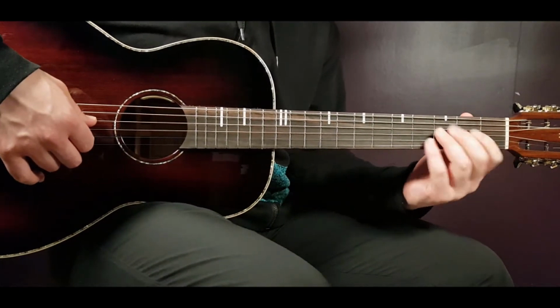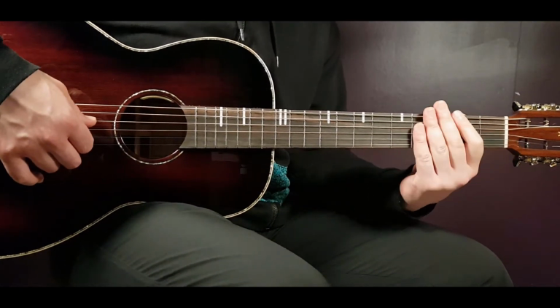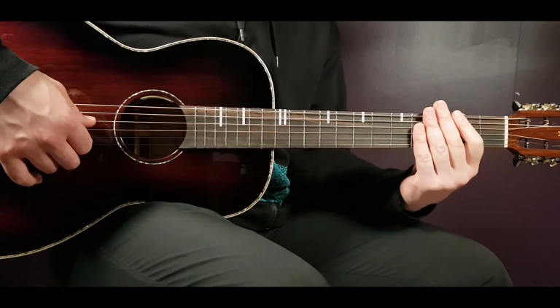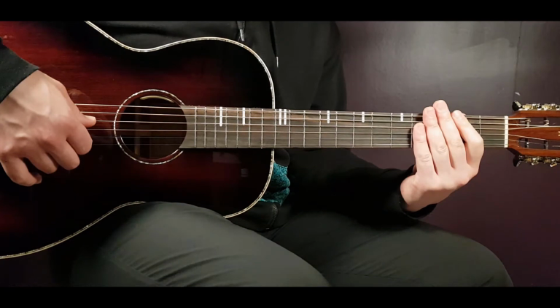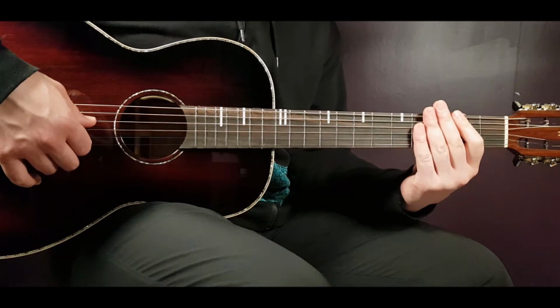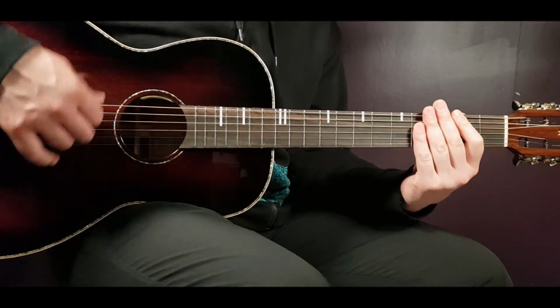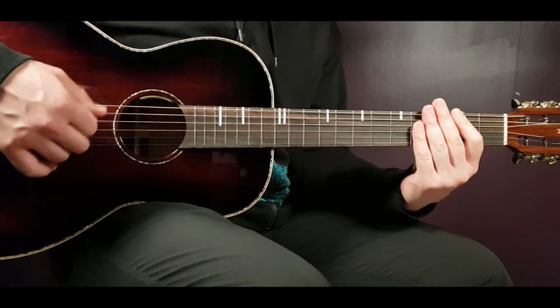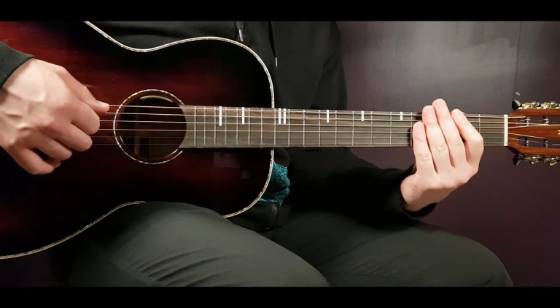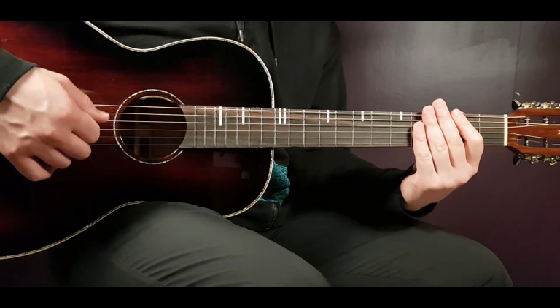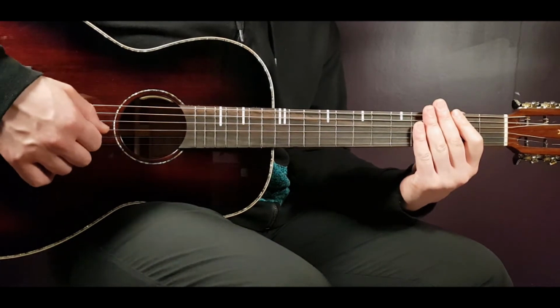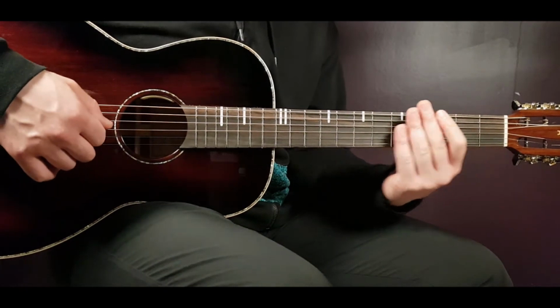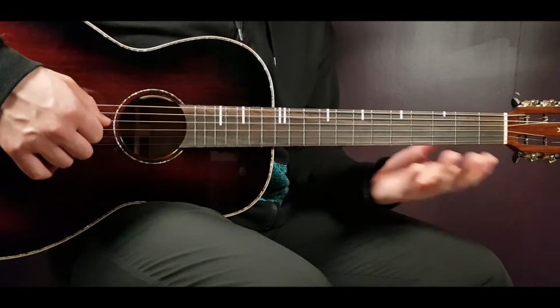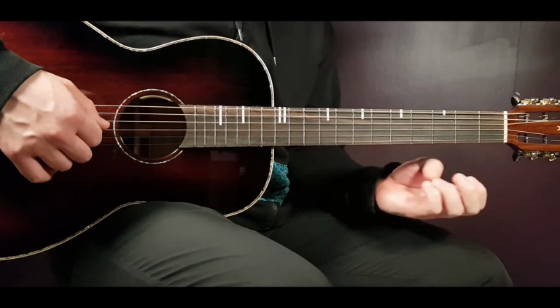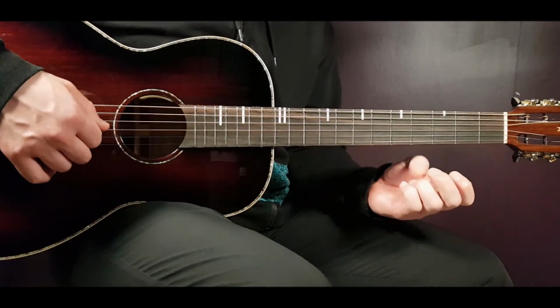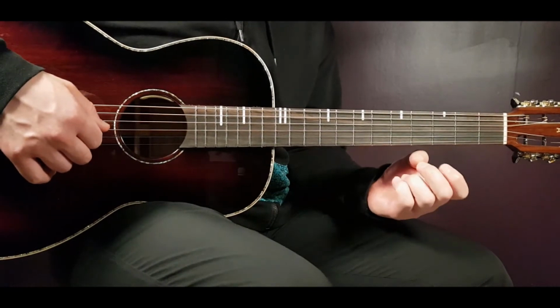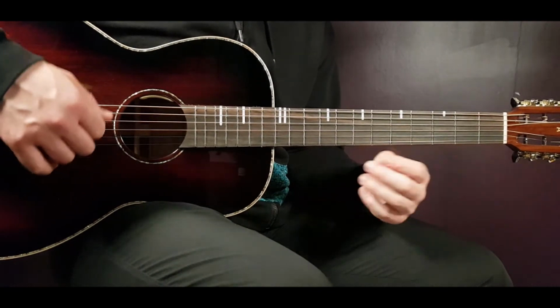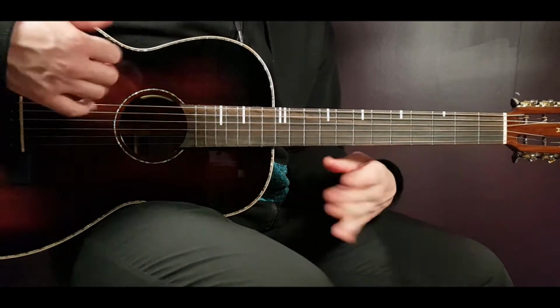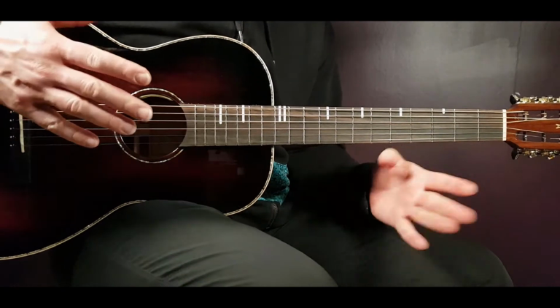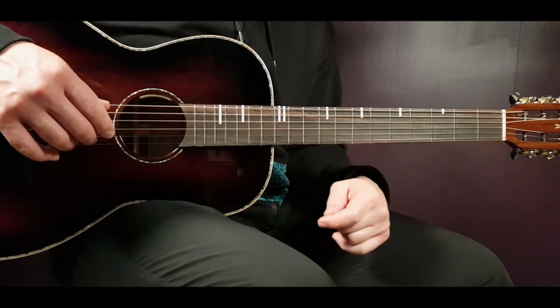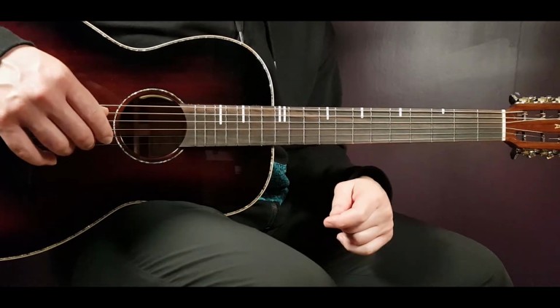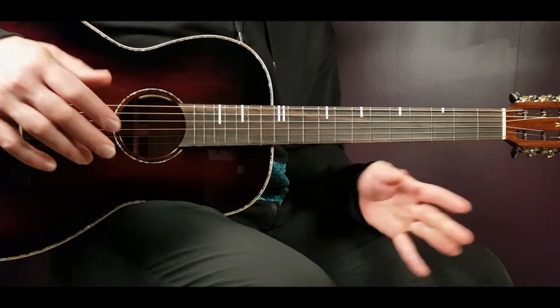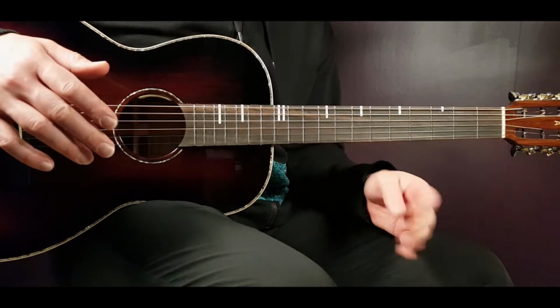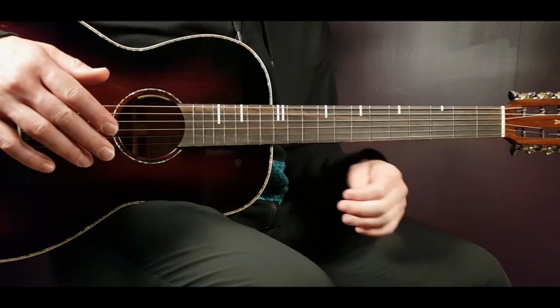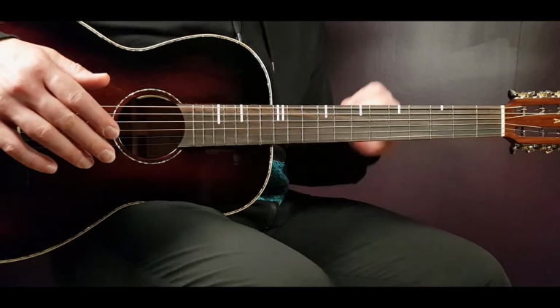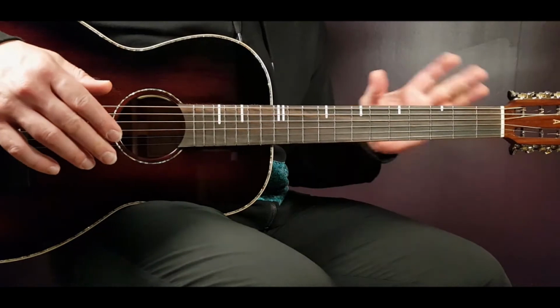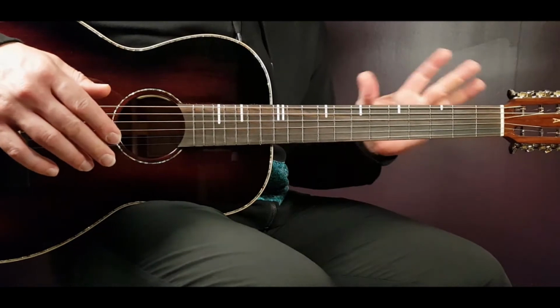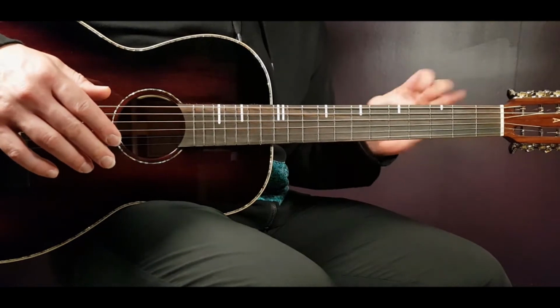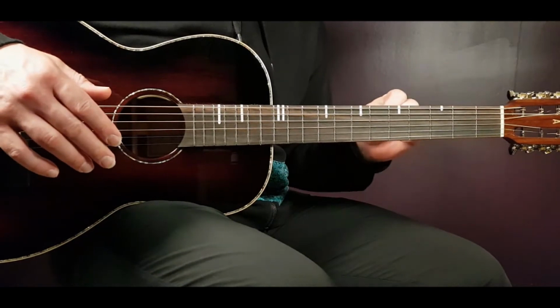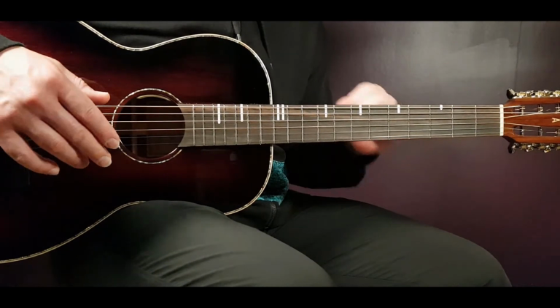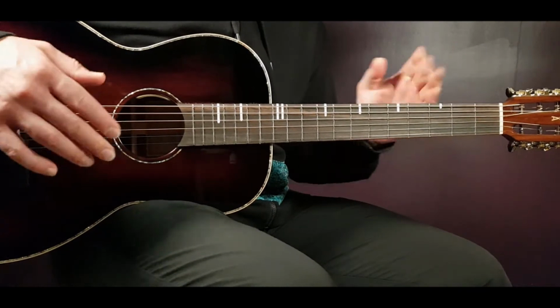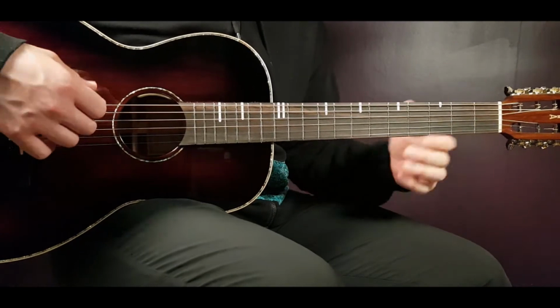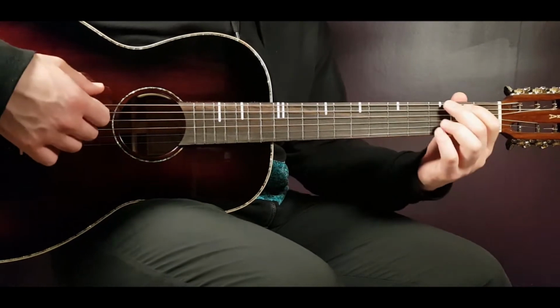We need to learn six different chords and a cool intro, so let's start. First off, we don't need any capo here, so we're just good to start.